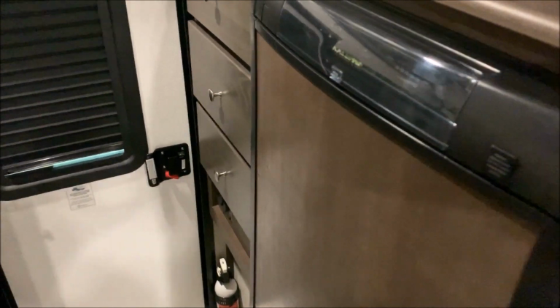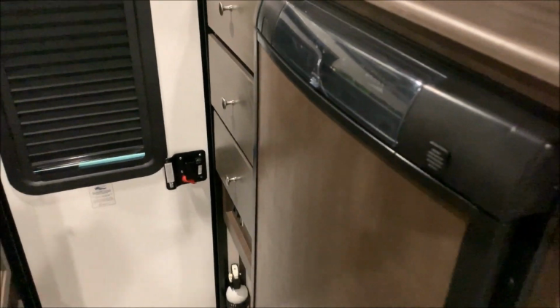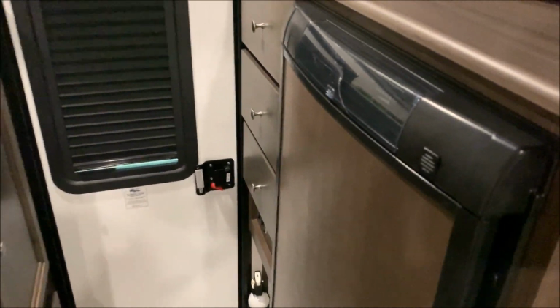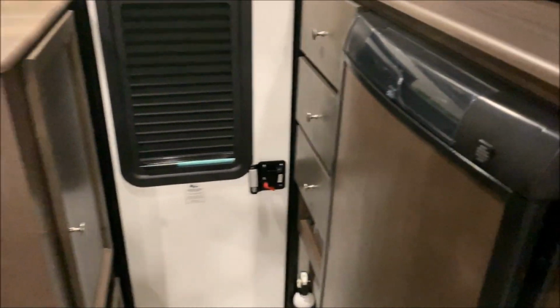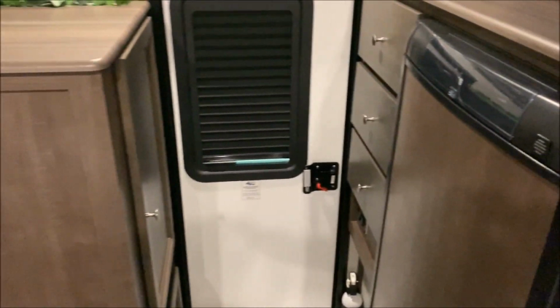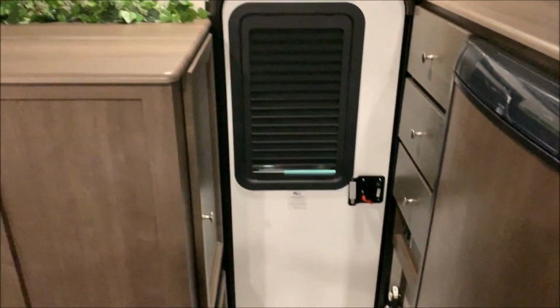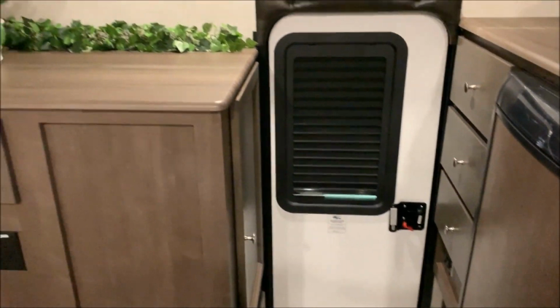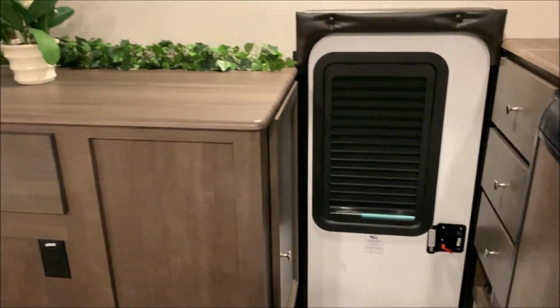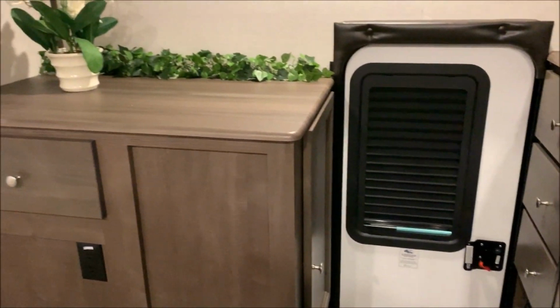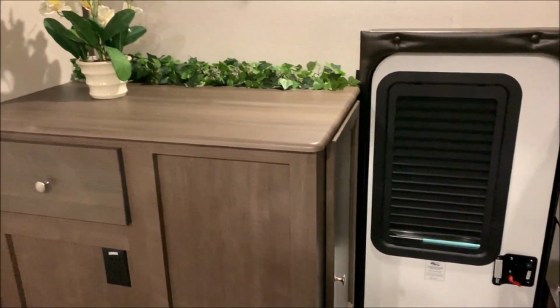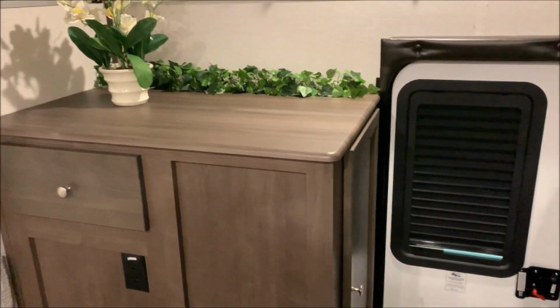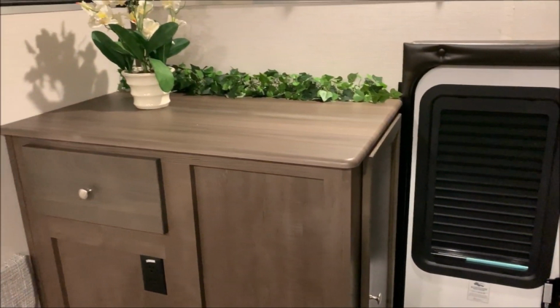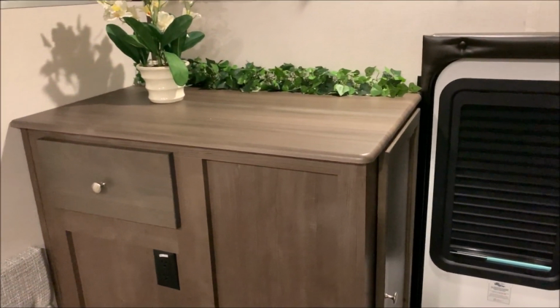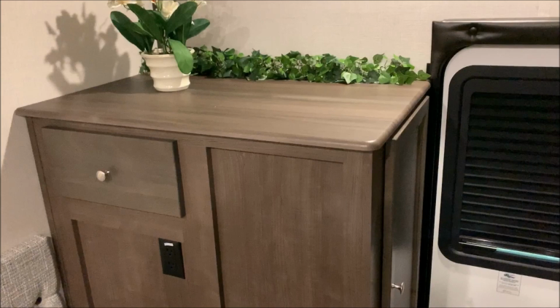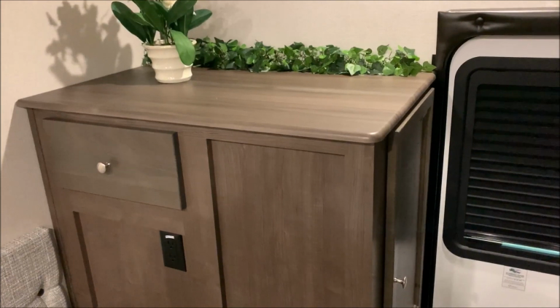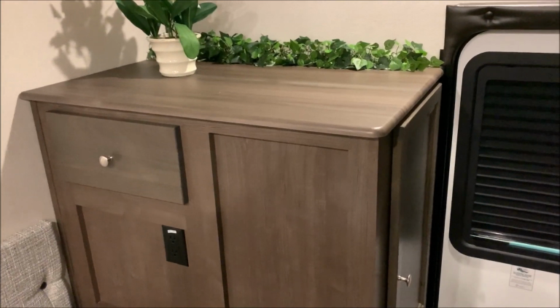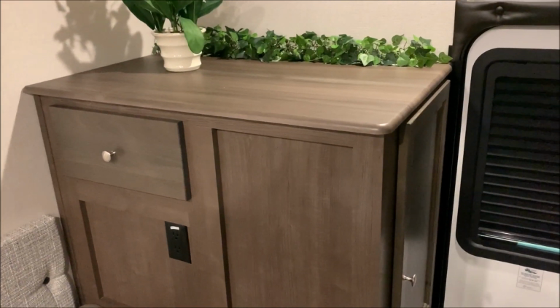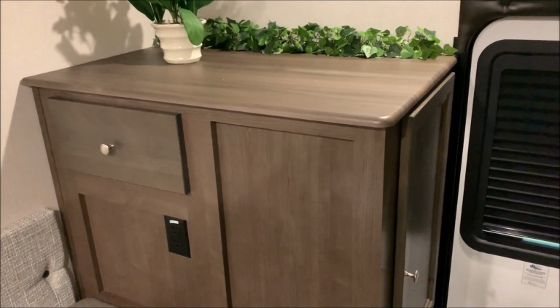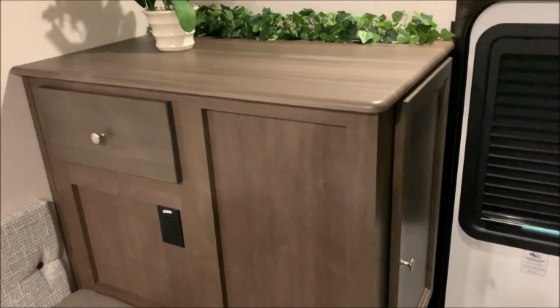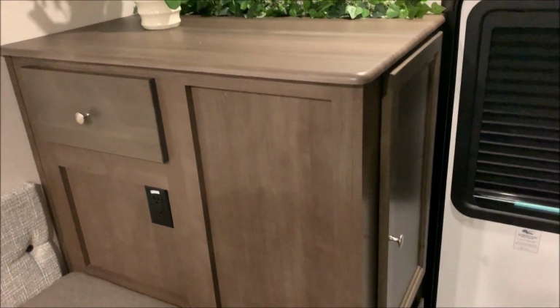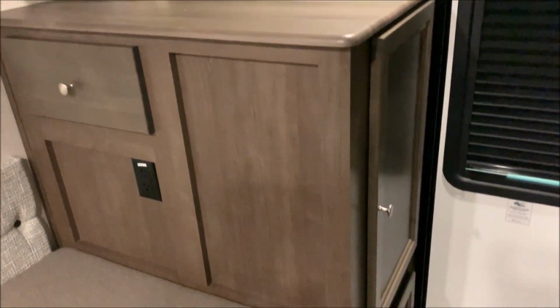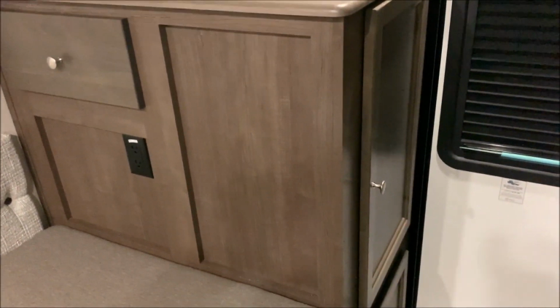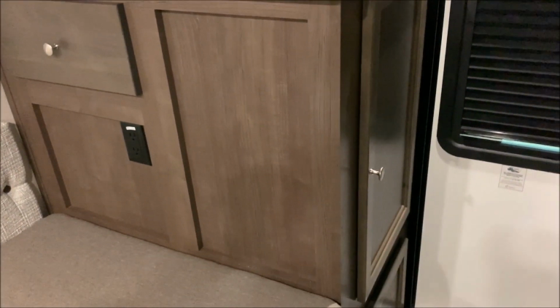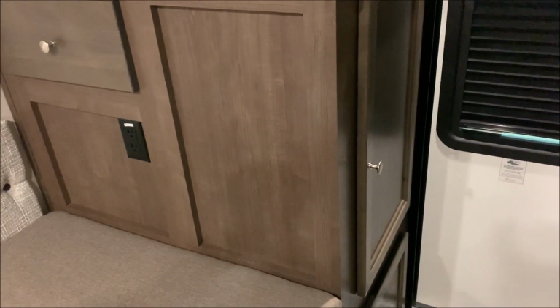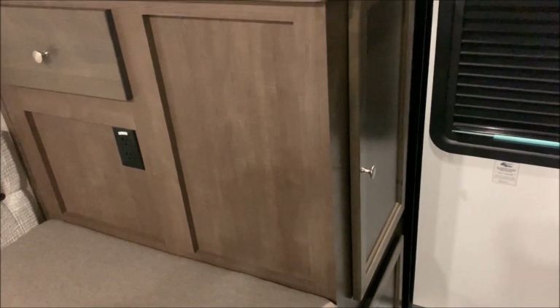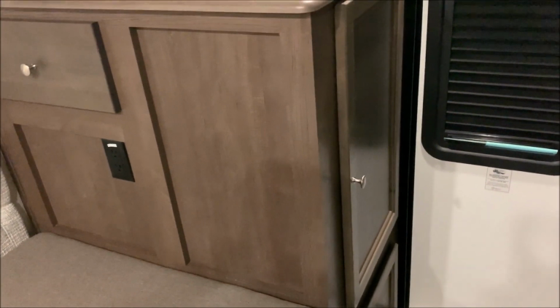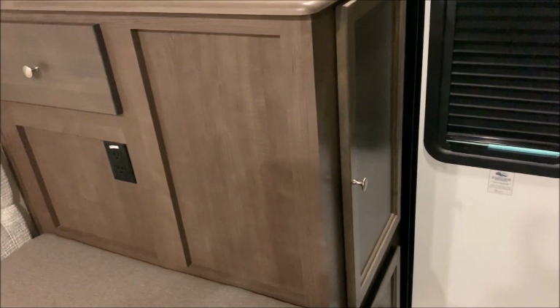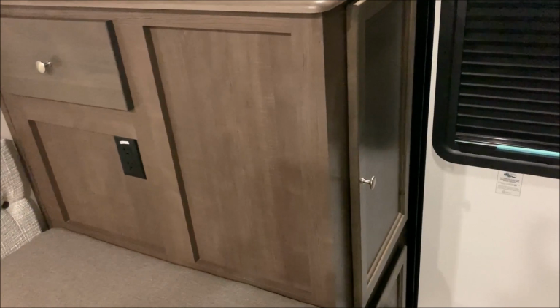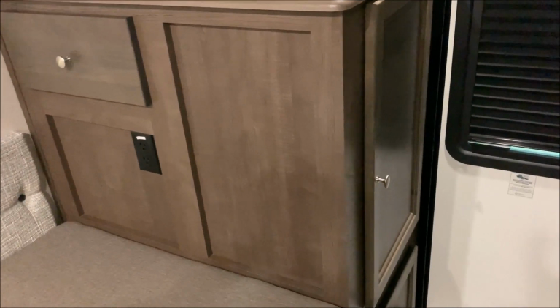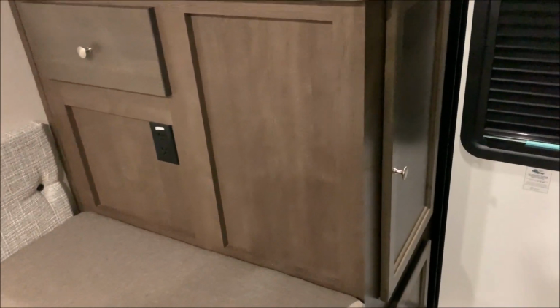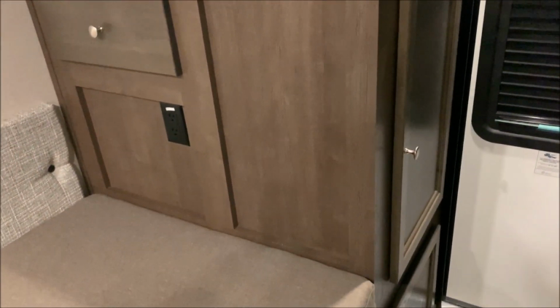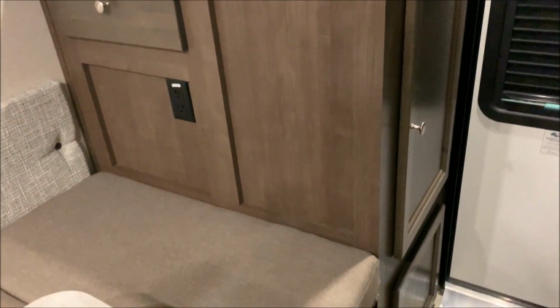As you walk in on your right-hand side there's more counter space up top. There's lots of storage — a drawer on the left-hand side and a door as you walk in with lots of storage there as well.